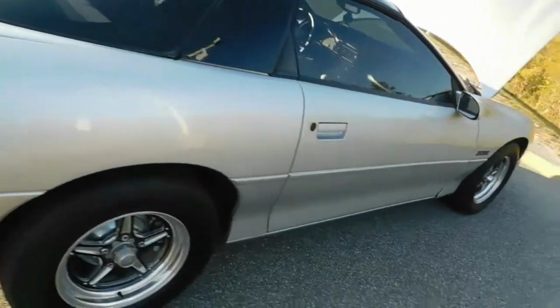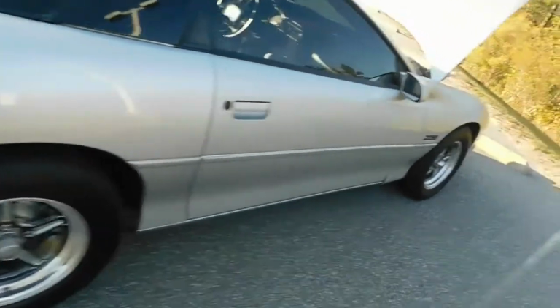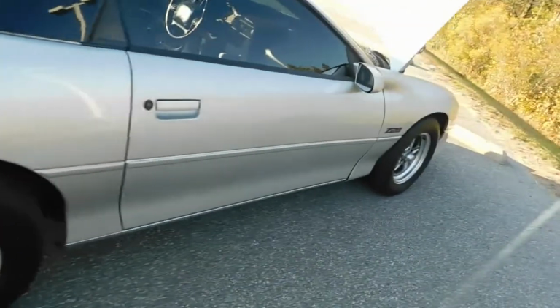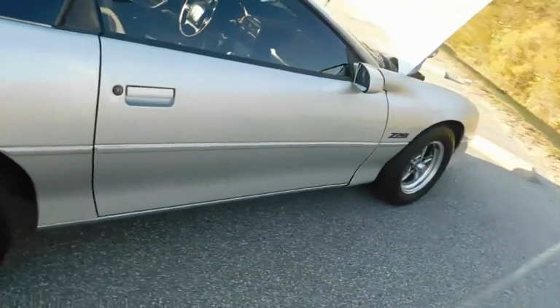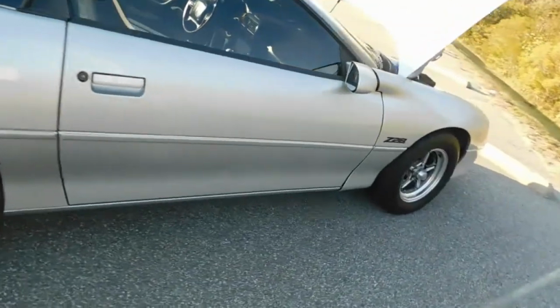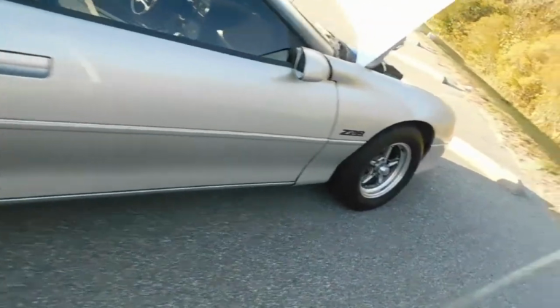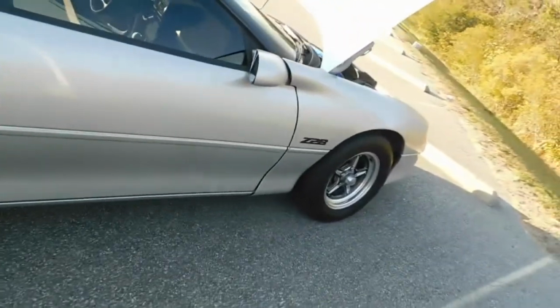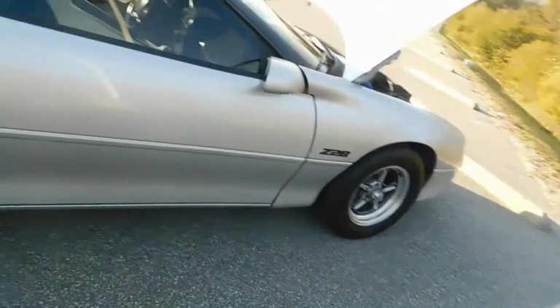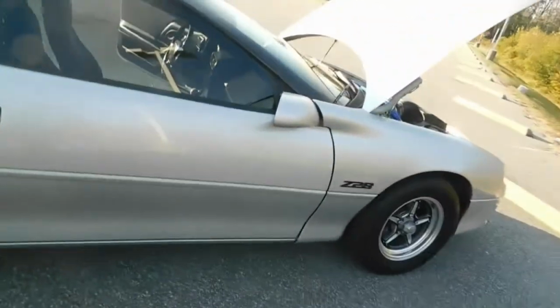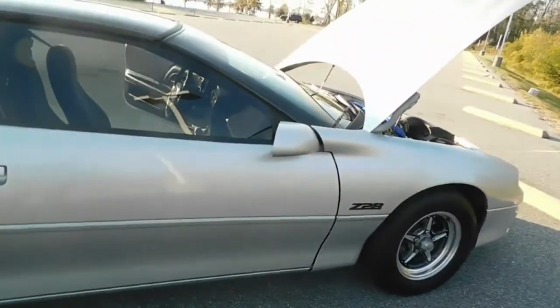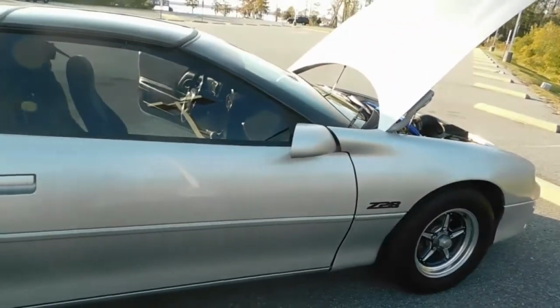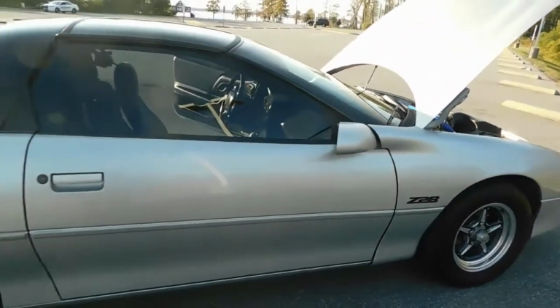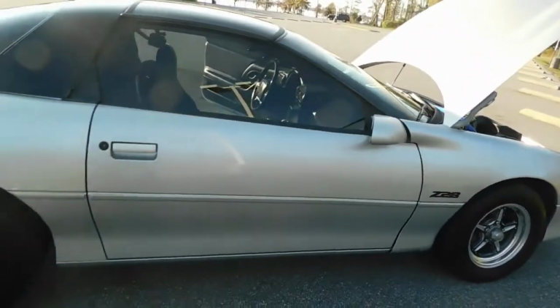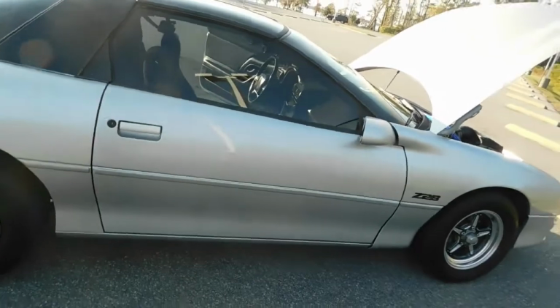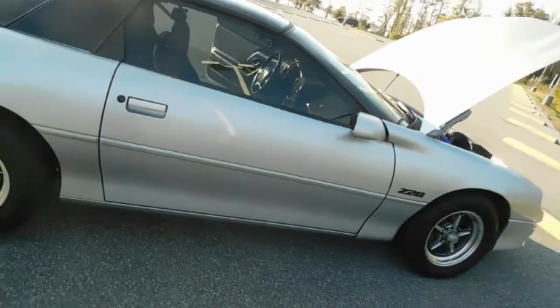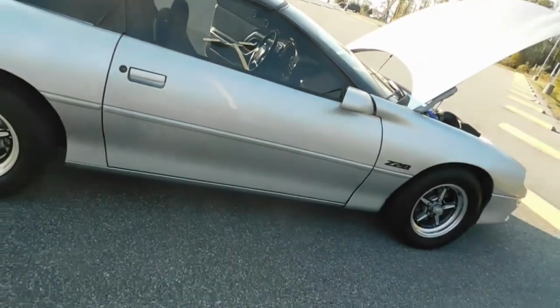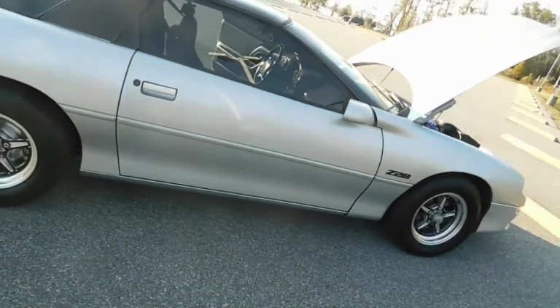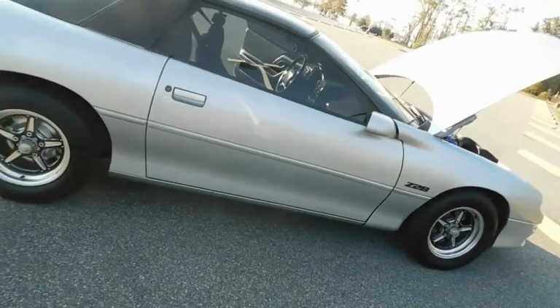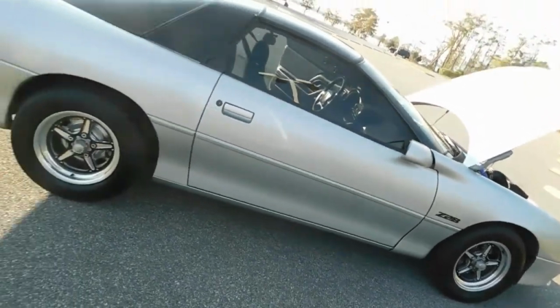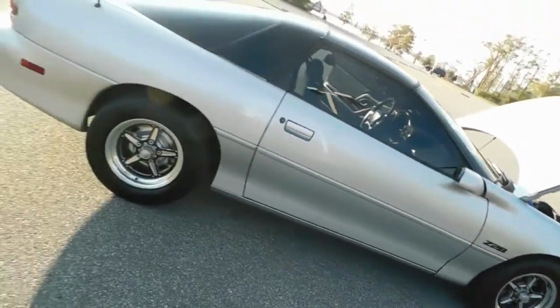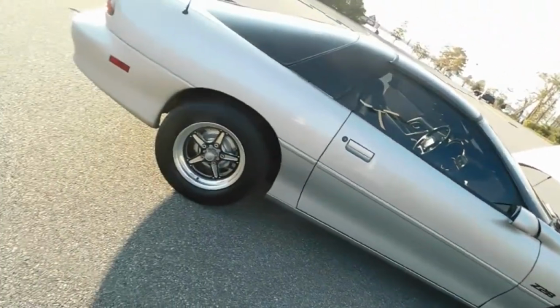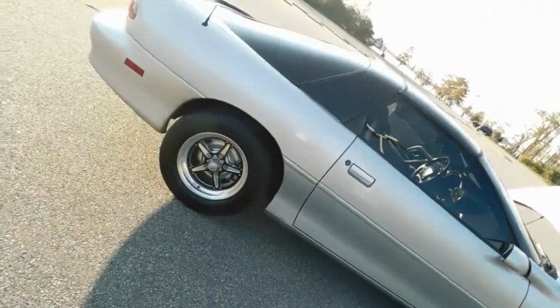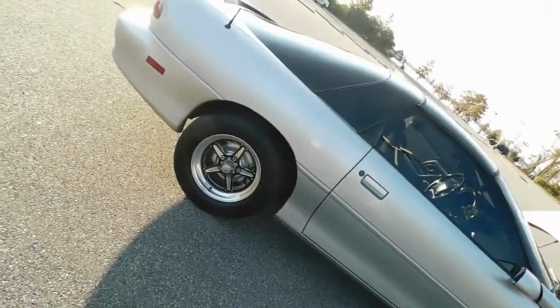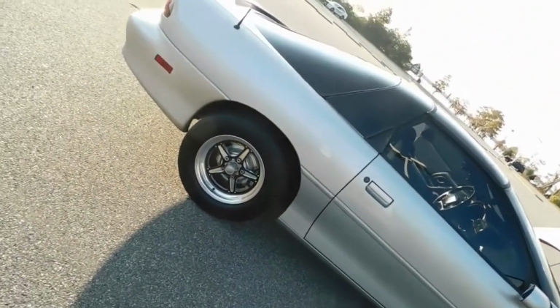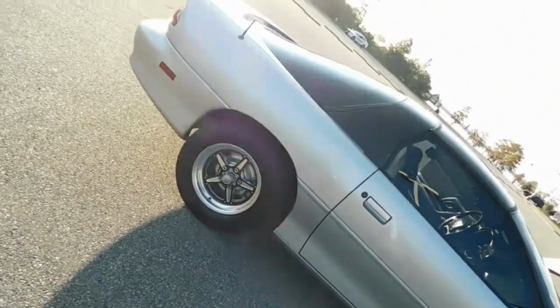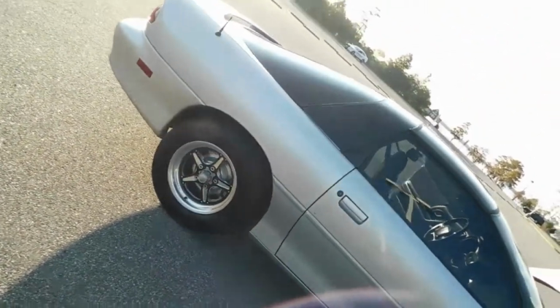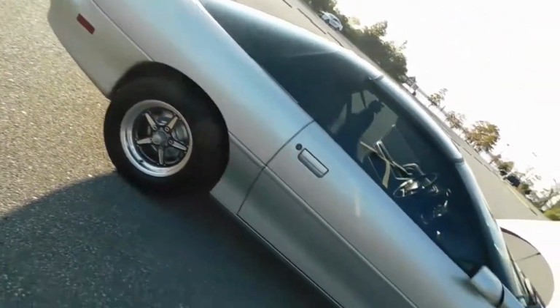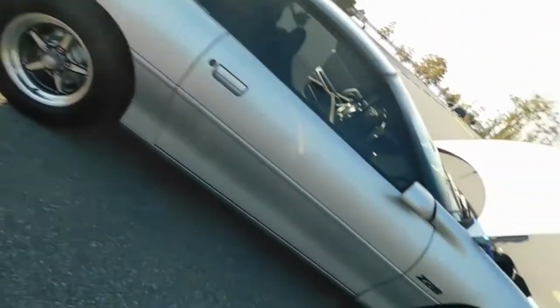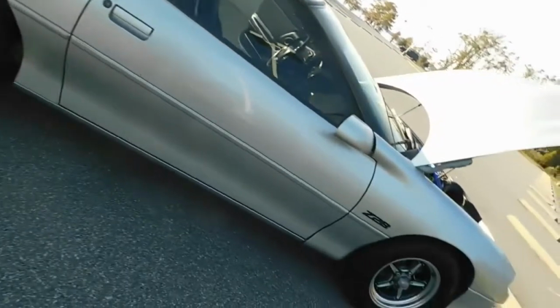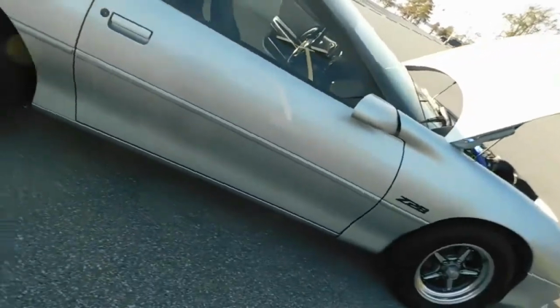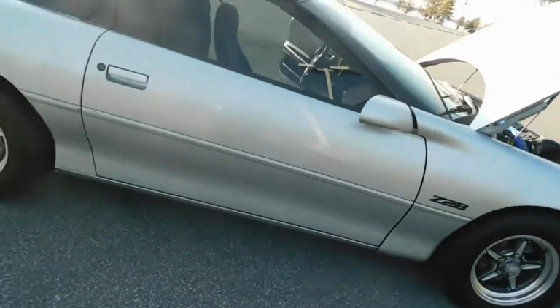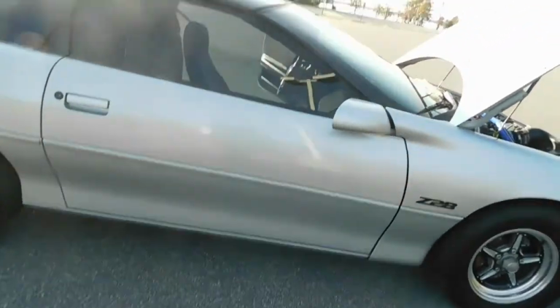So this is Mayweather, guys — hope you enjoy. At the end of this video you will see it on the dyno. Let's get you a startup video here.